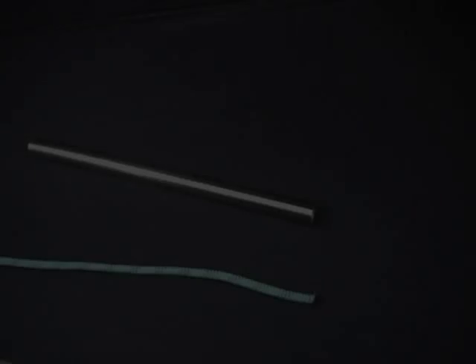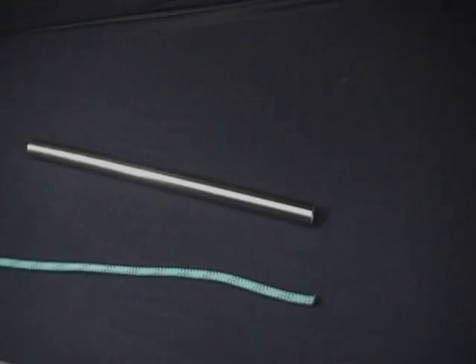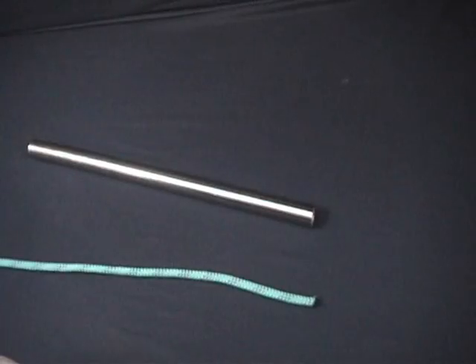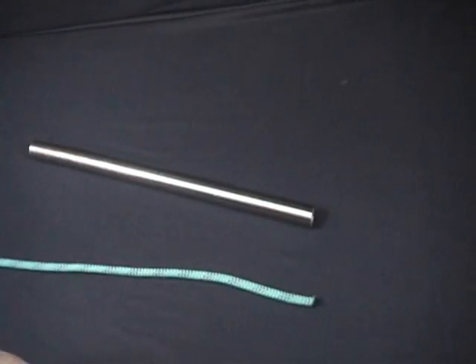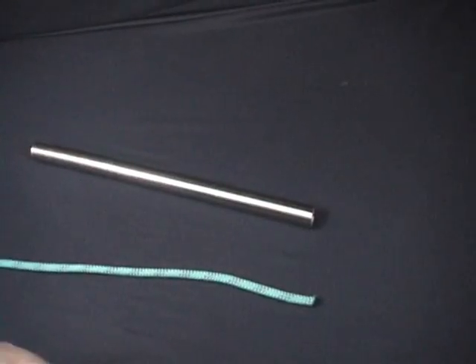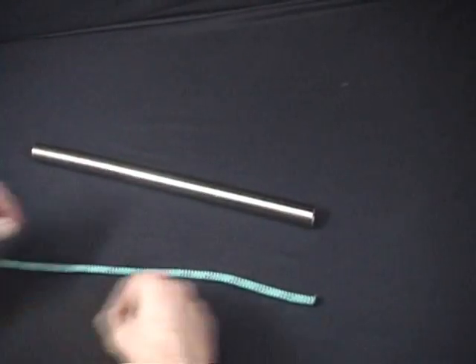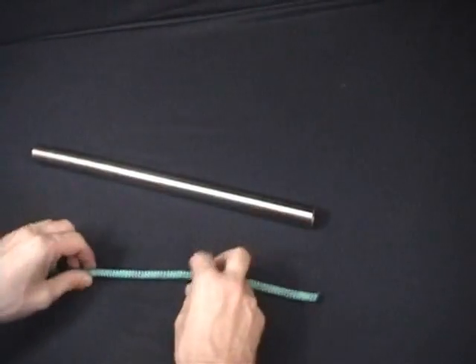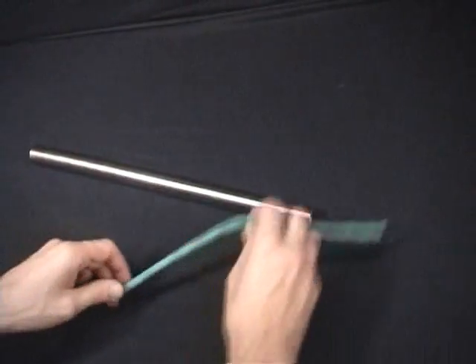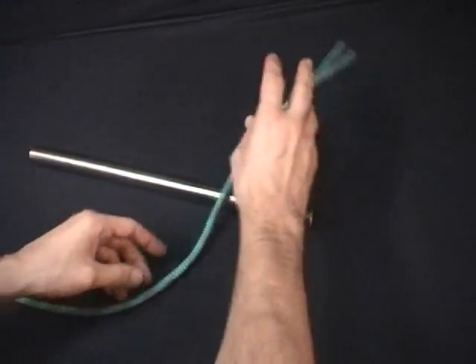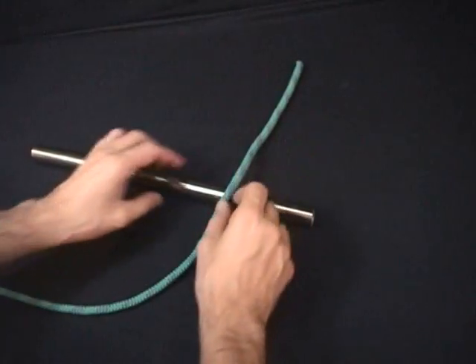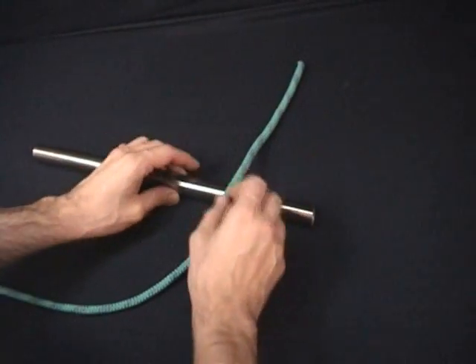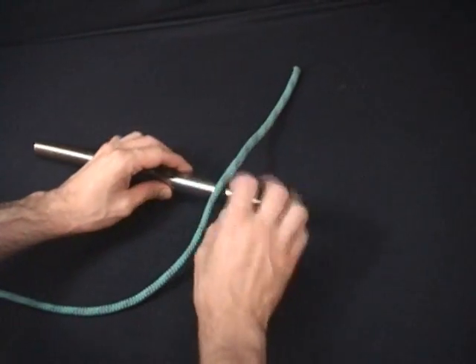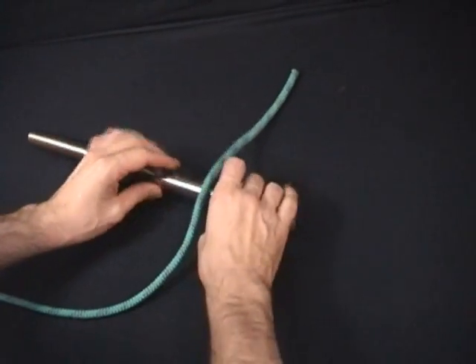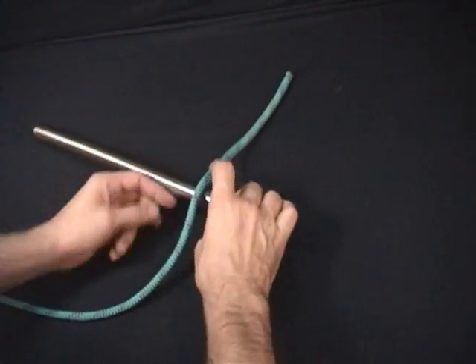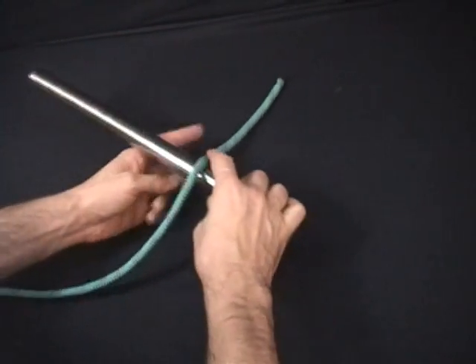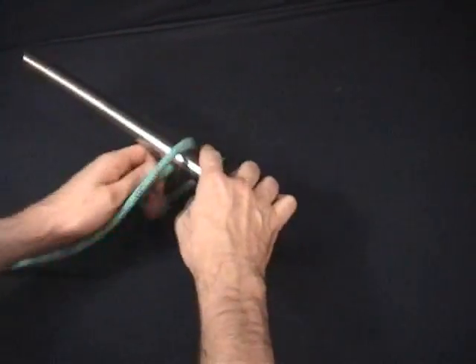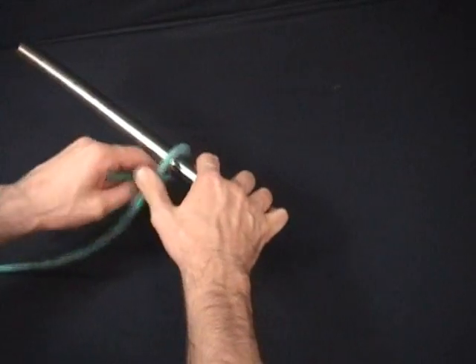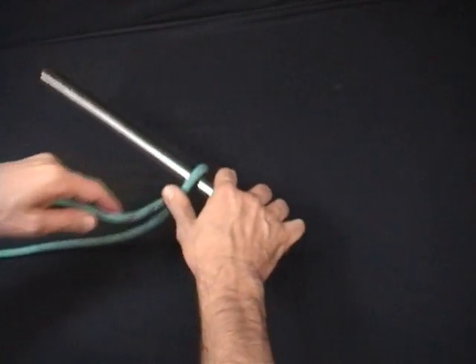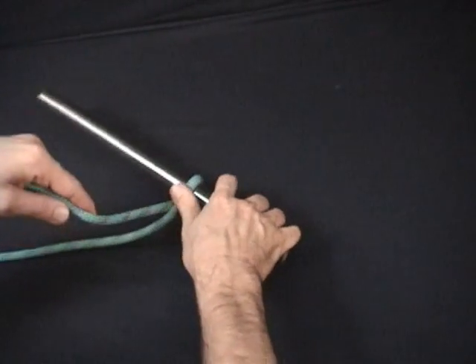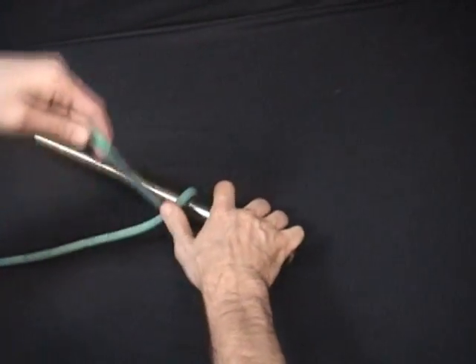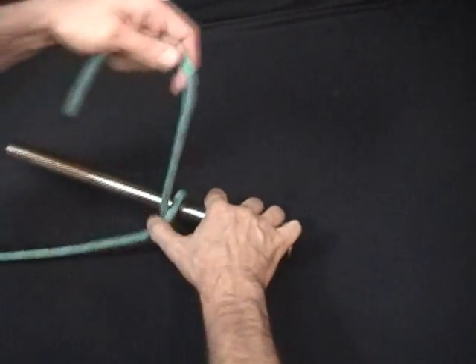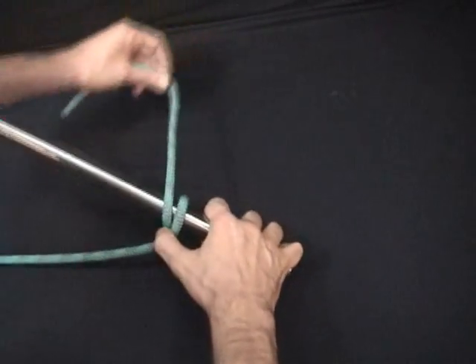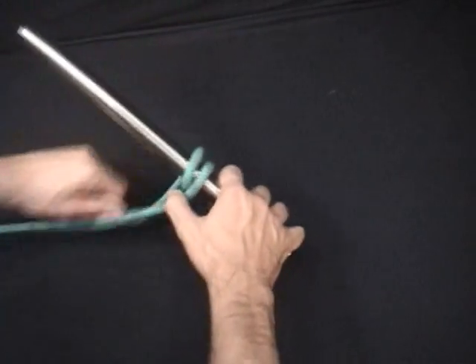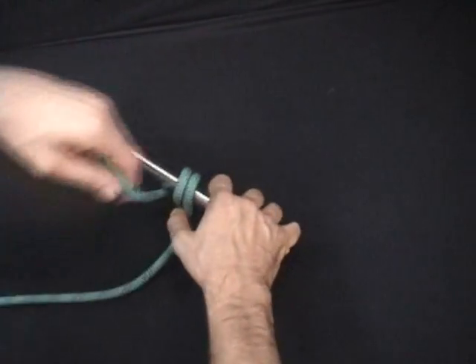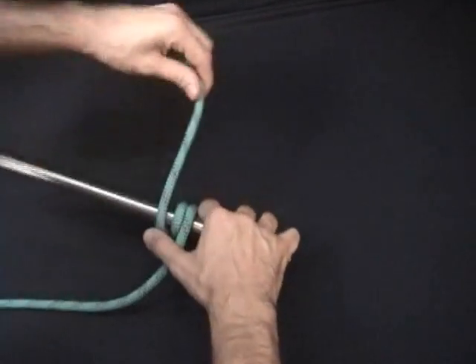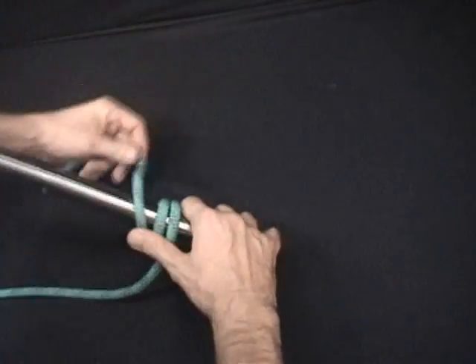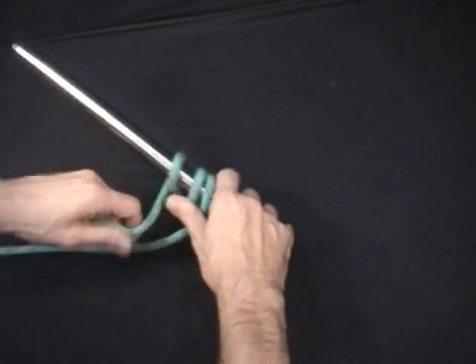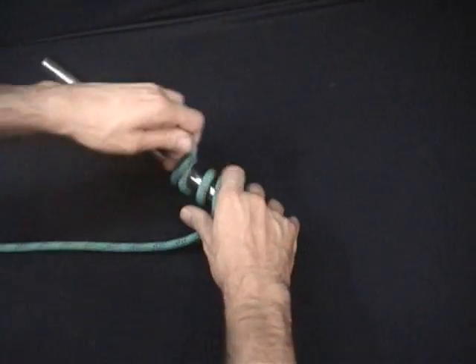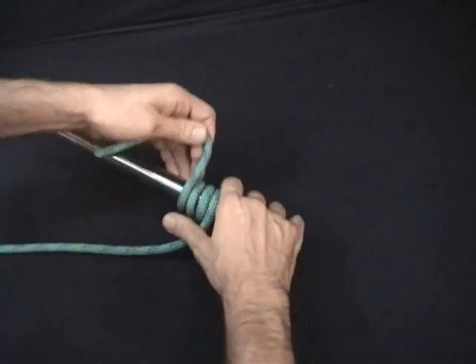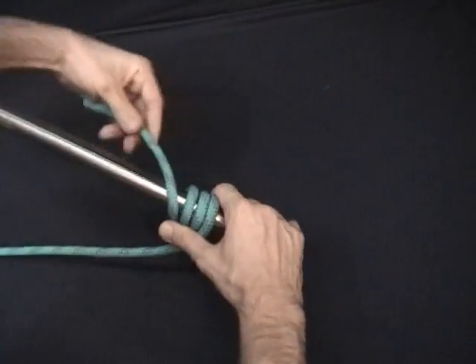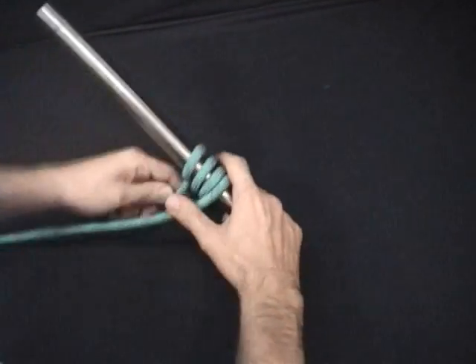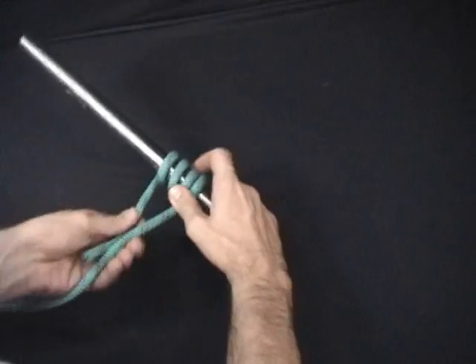Icicle Hitch. Basically you want to take four turns around the railing. One, two, three, four.